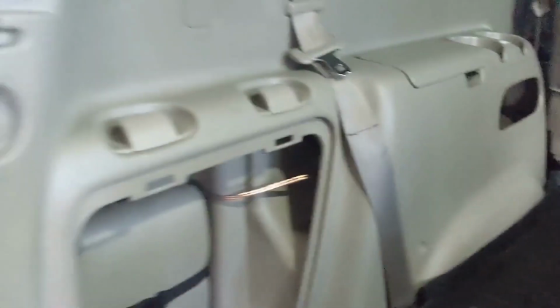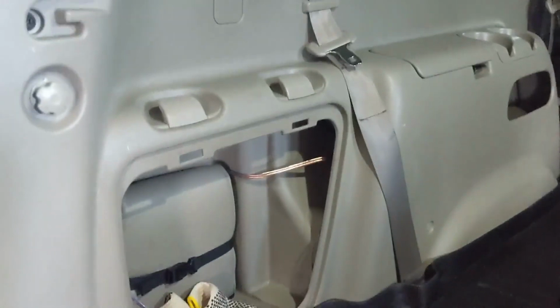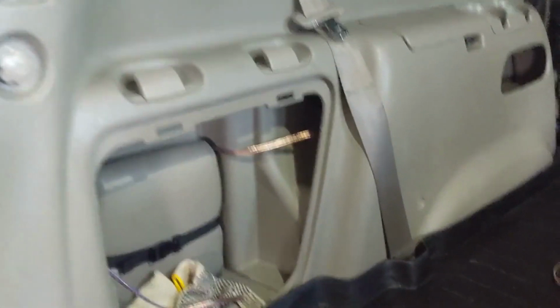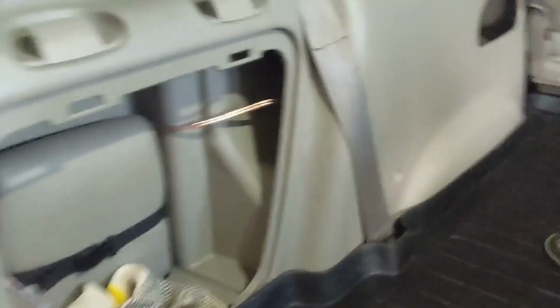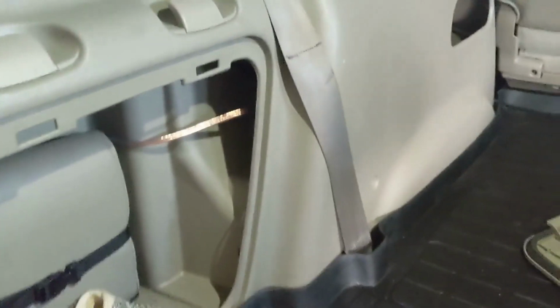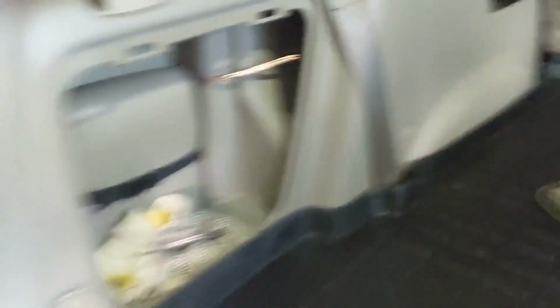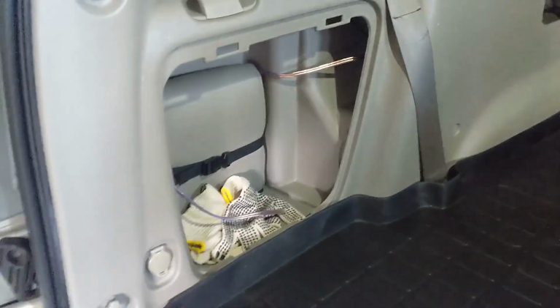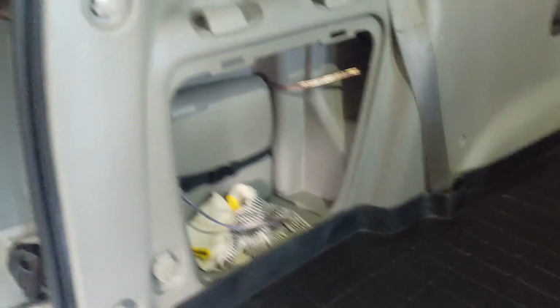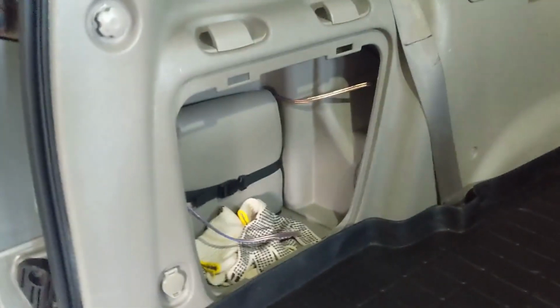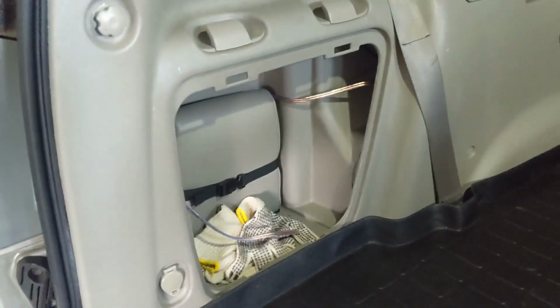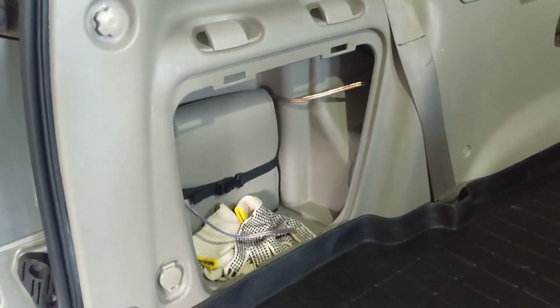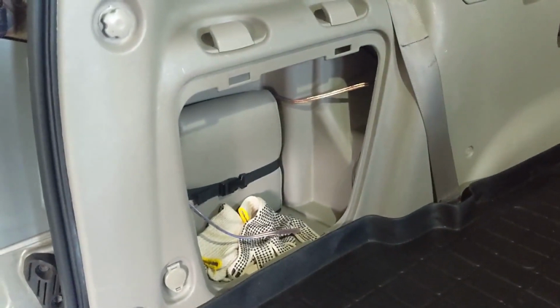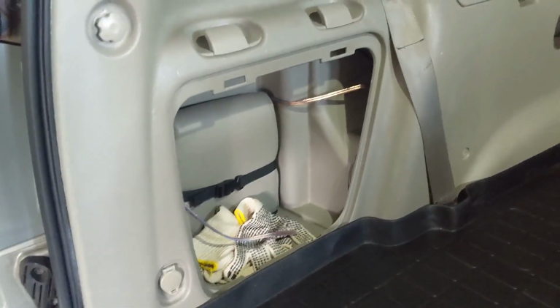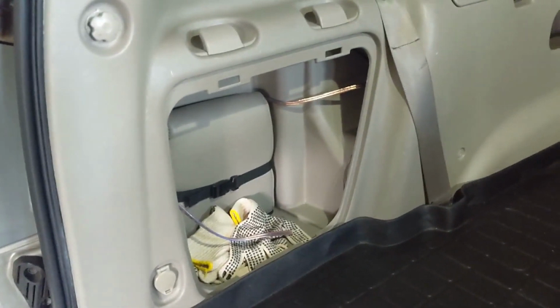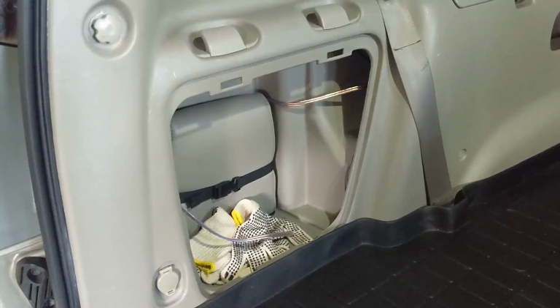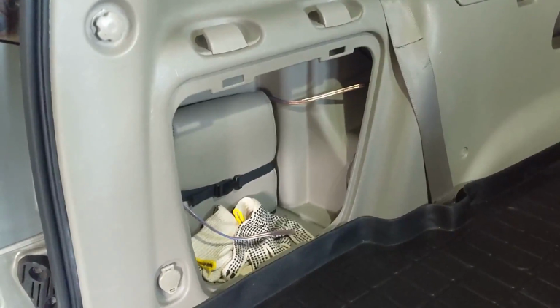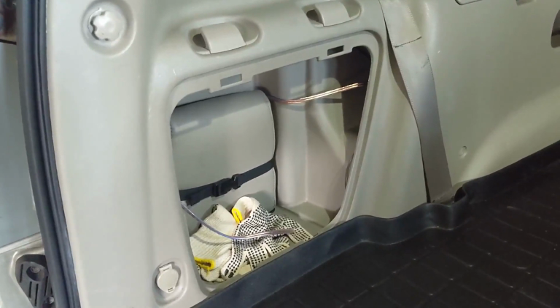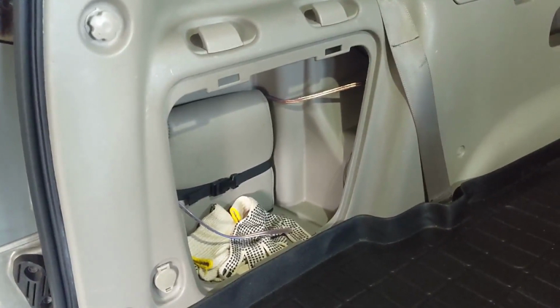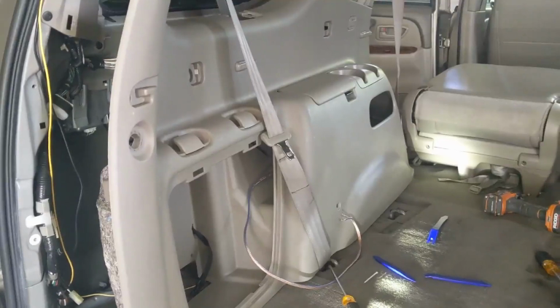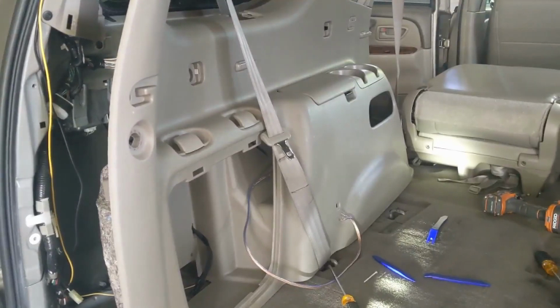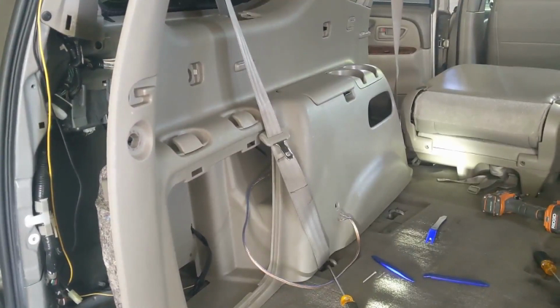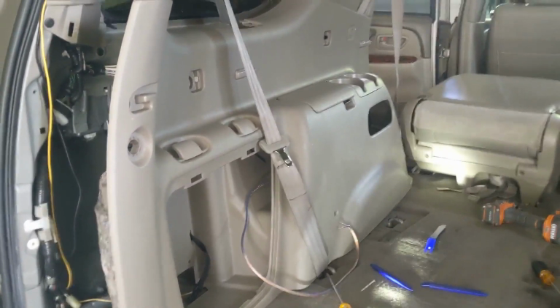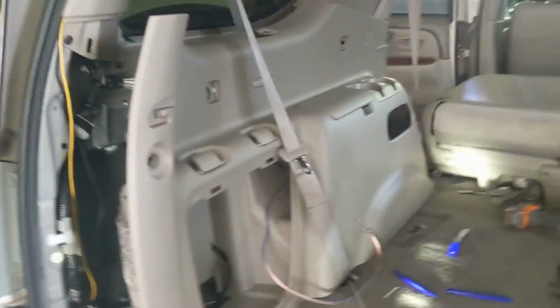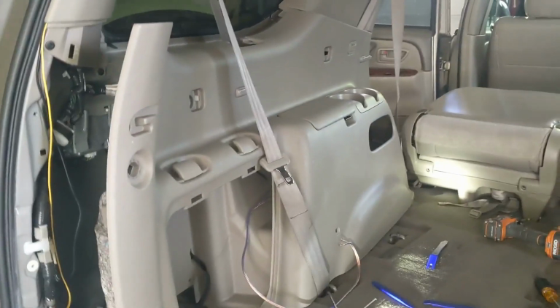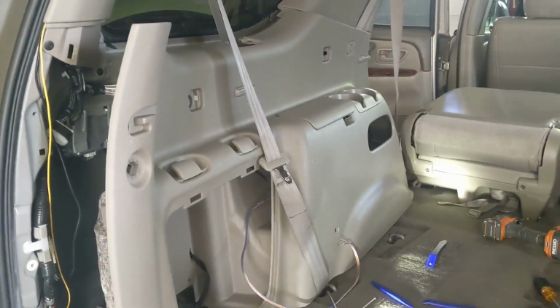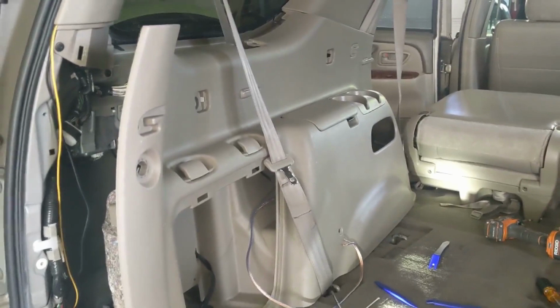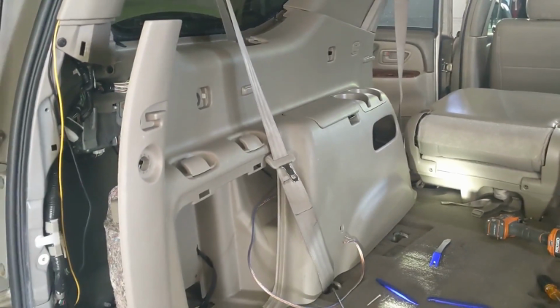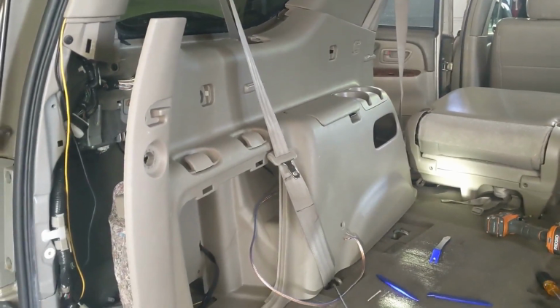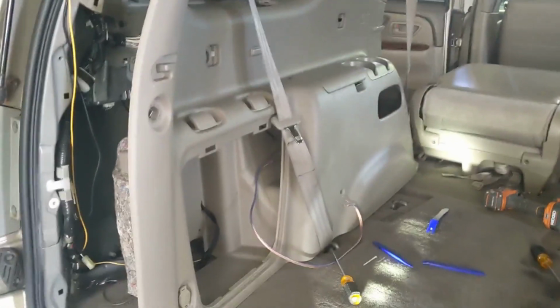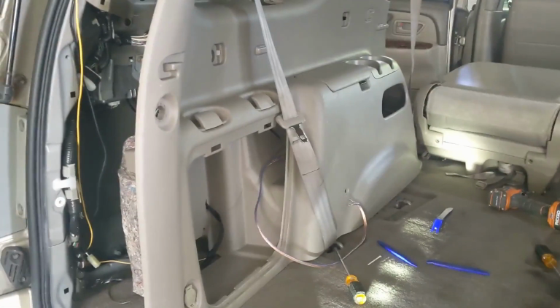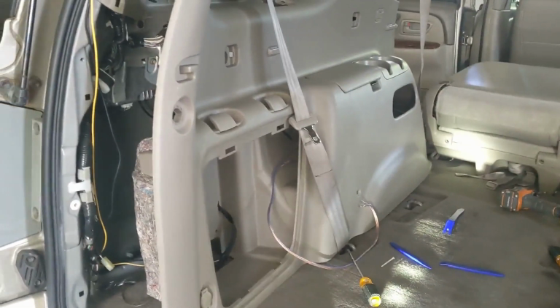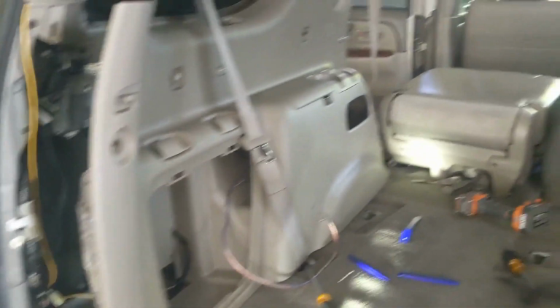Got my wire in there — you can kind of see it. I gotta pull all that junk out of there, but let's get that put in and then take a look at it. Alright, putting in the JL Audio stealth box.